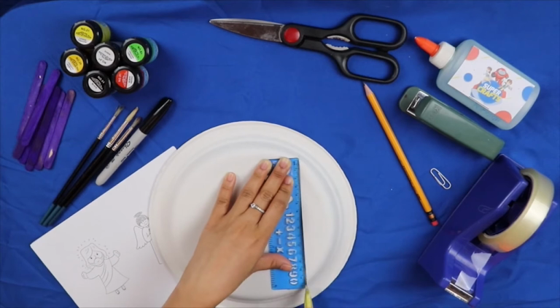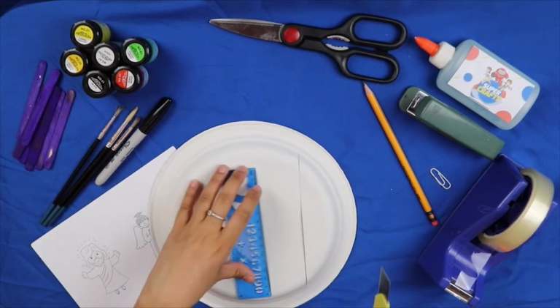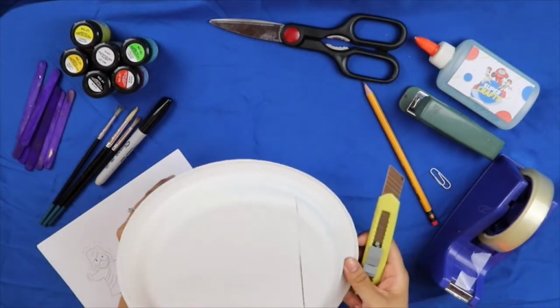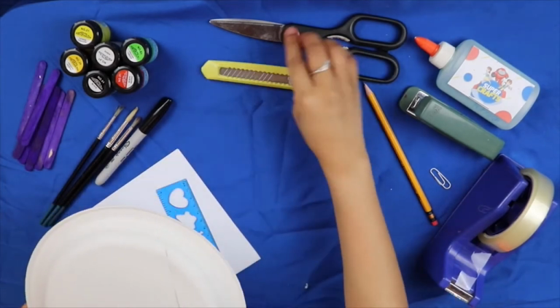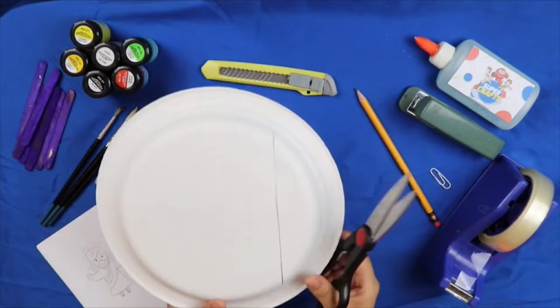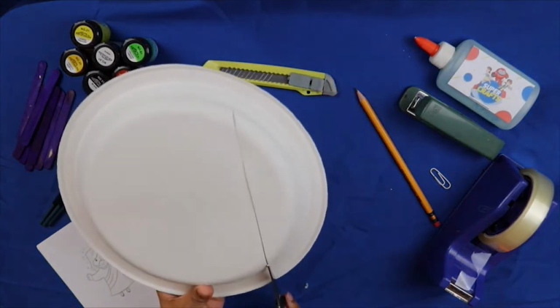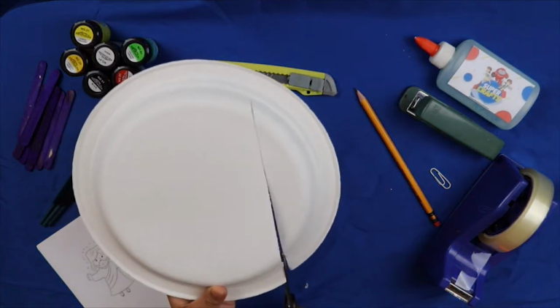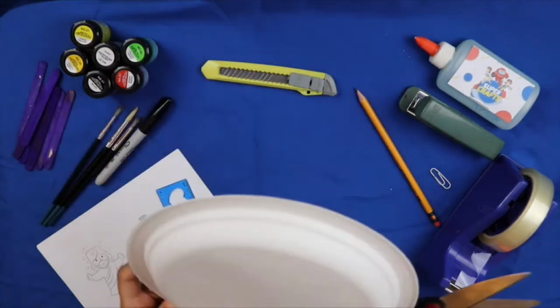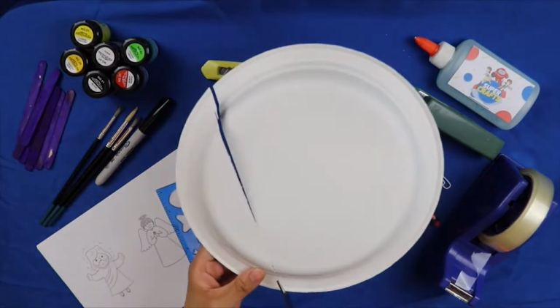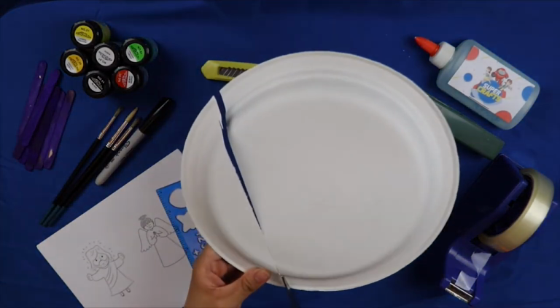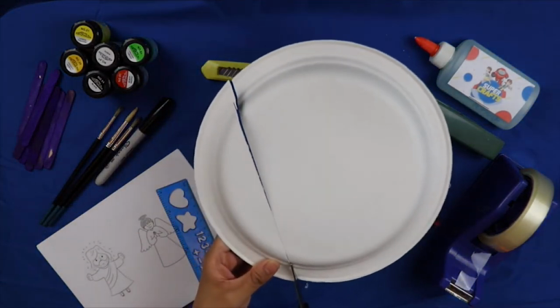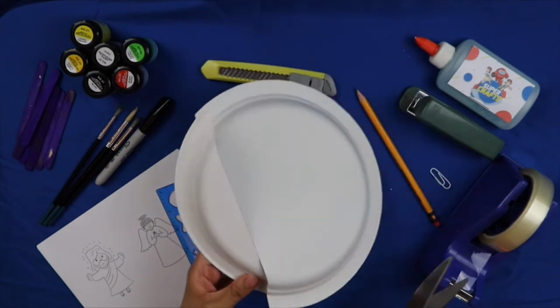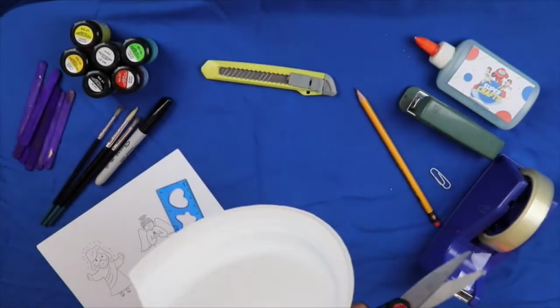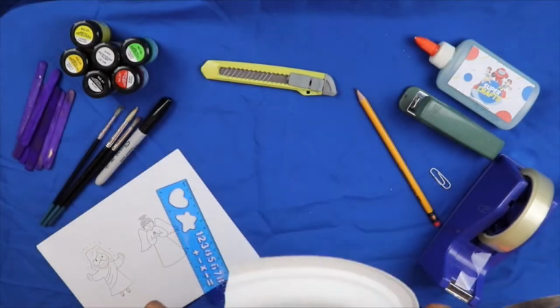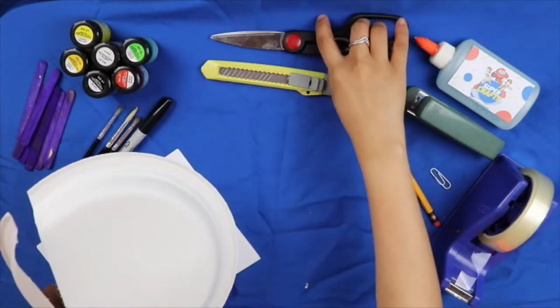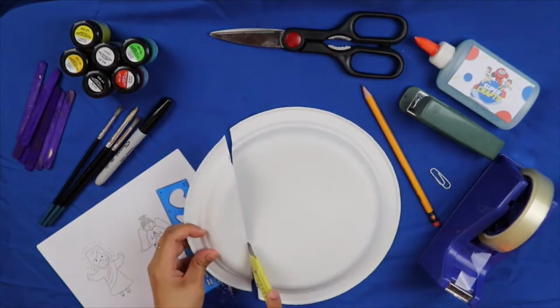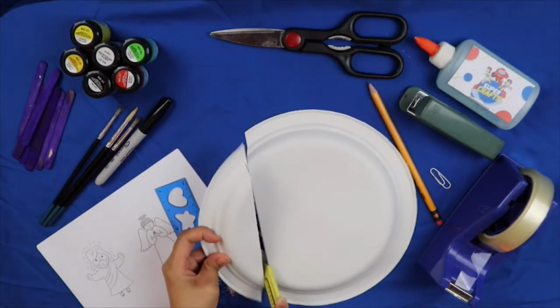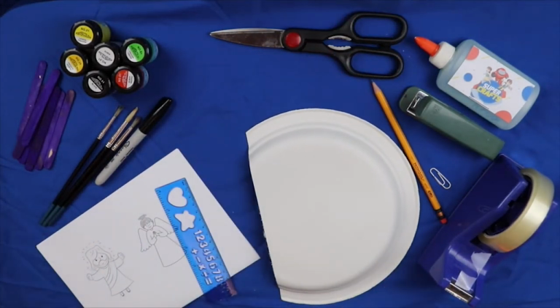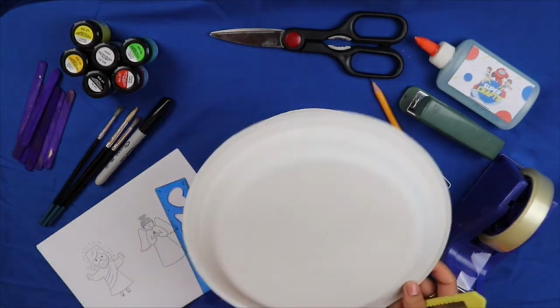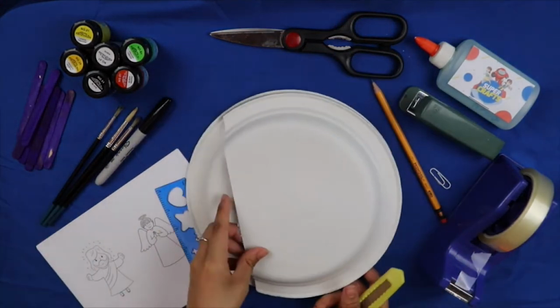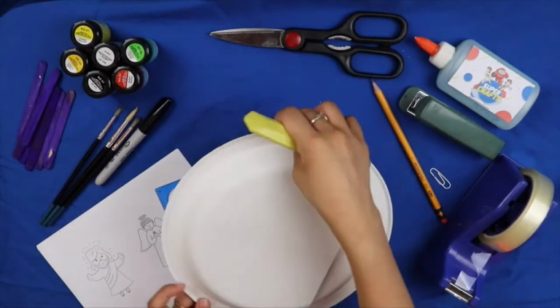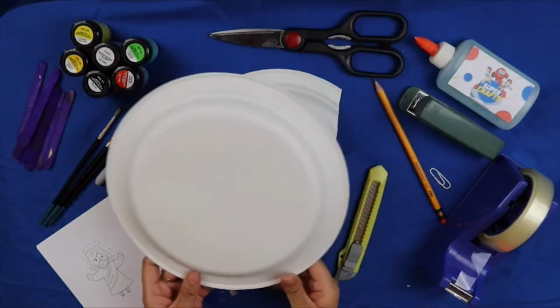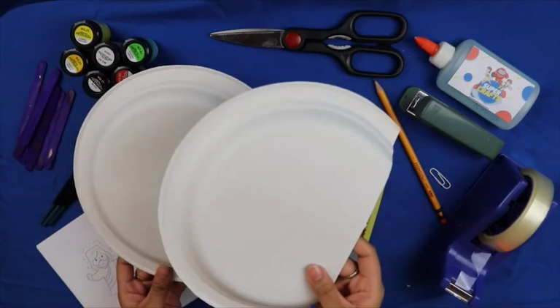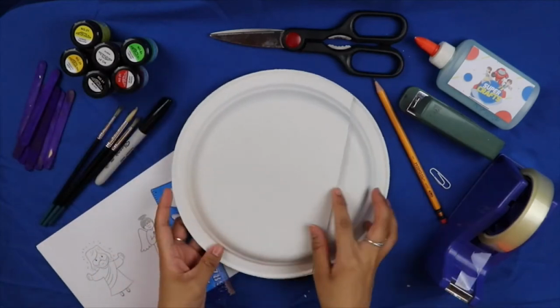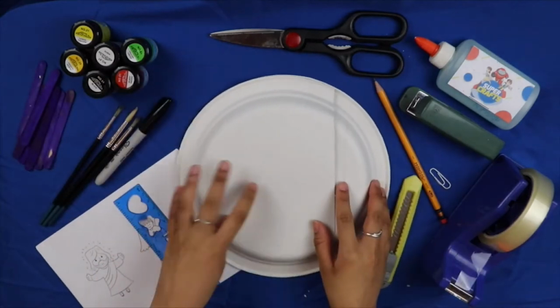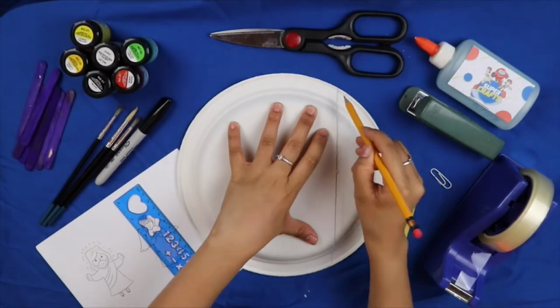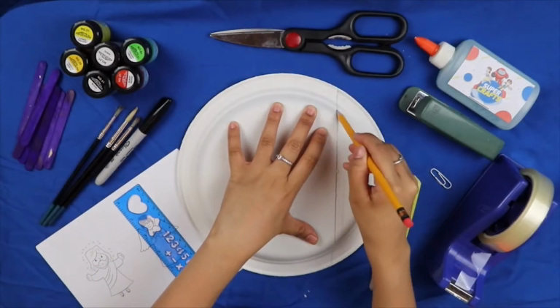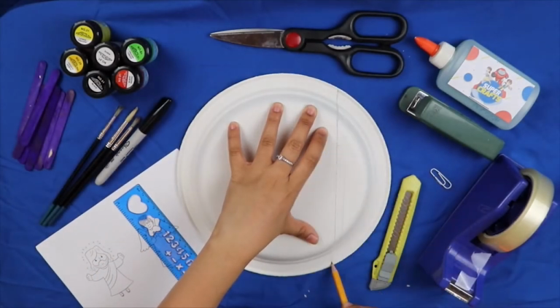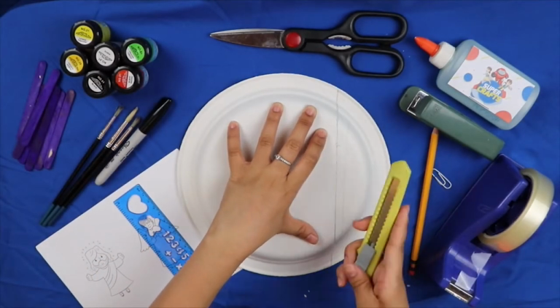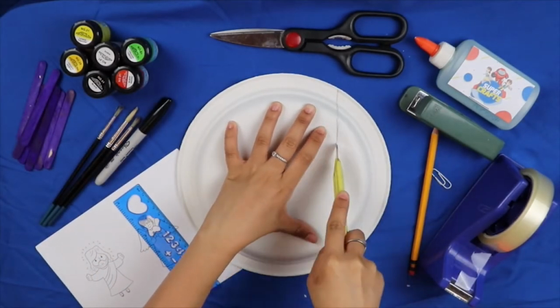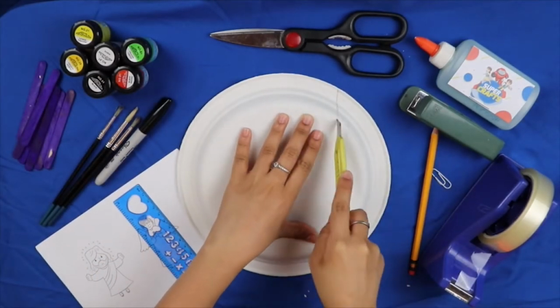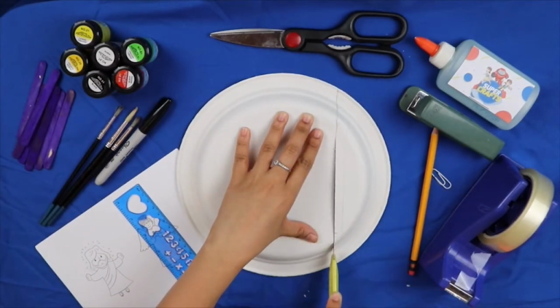Umuha ng dalawang paper plate at ikat ng pahiga, katulad nito. (Get two paper plates and lay them flat horizontally, like this.) Tandaan na dapat ay magingat sa paggamit ng cutter. Humingi ng tulong kay mommy at daddy. (Remember to be careful when using the cutter. Ask mommy and daddy for help.)